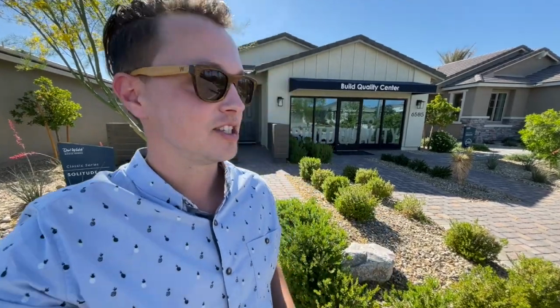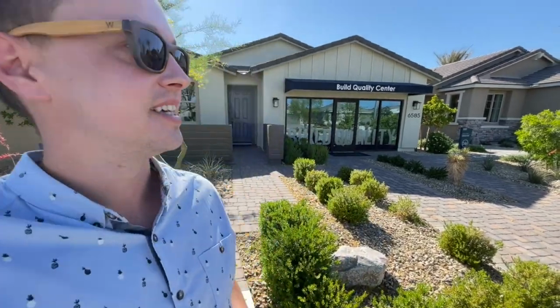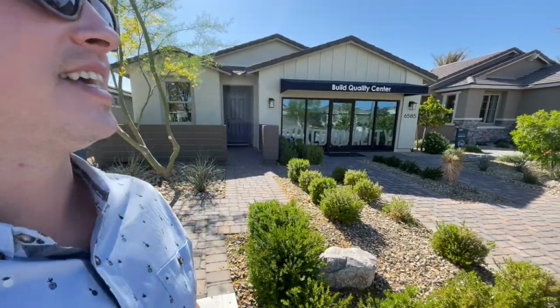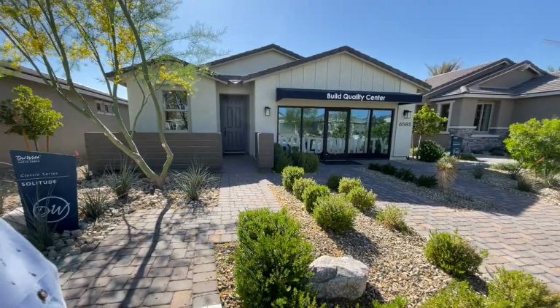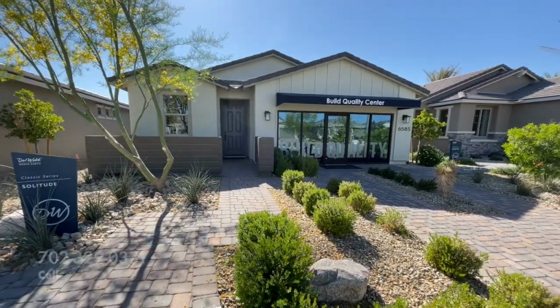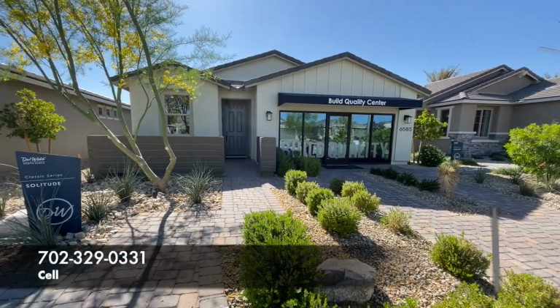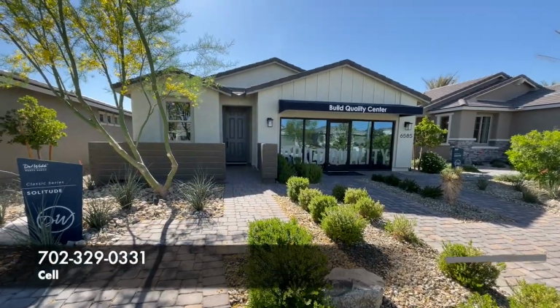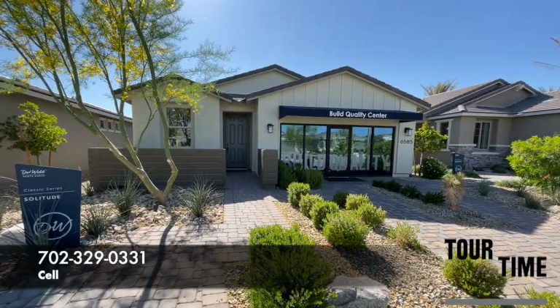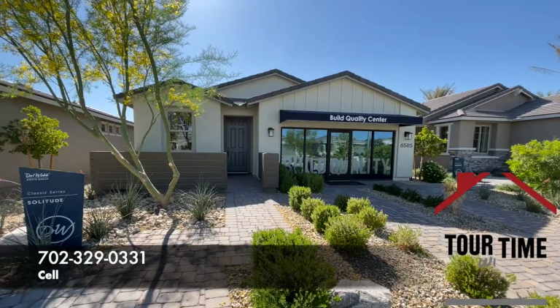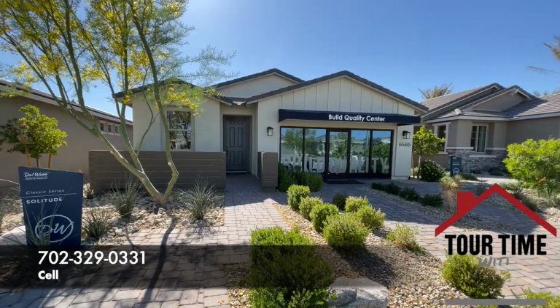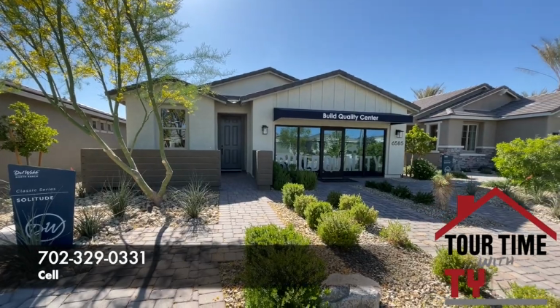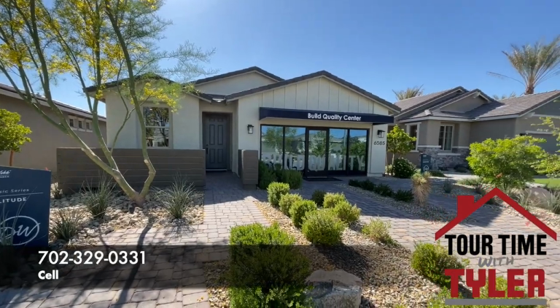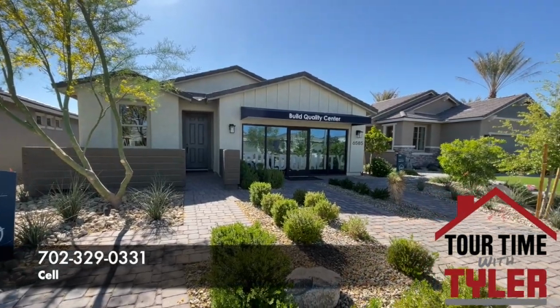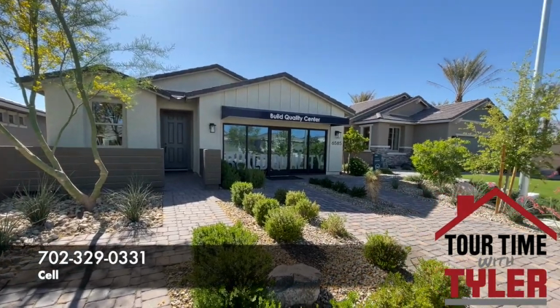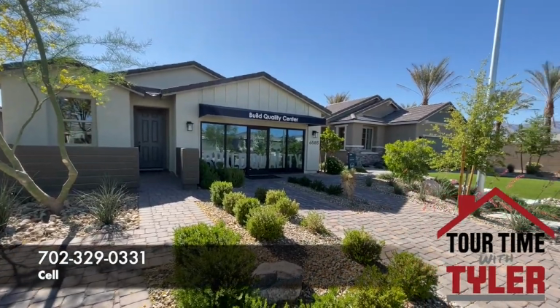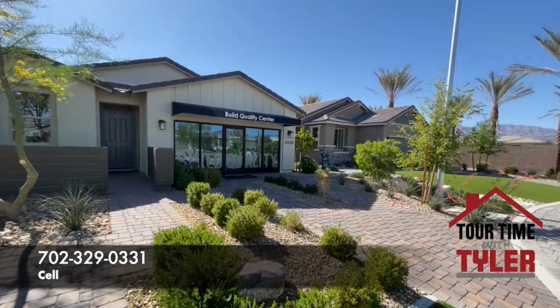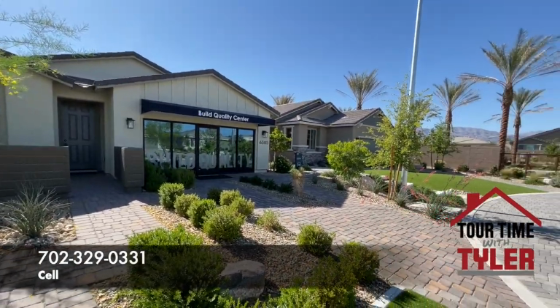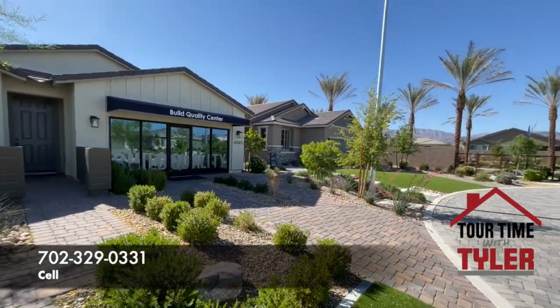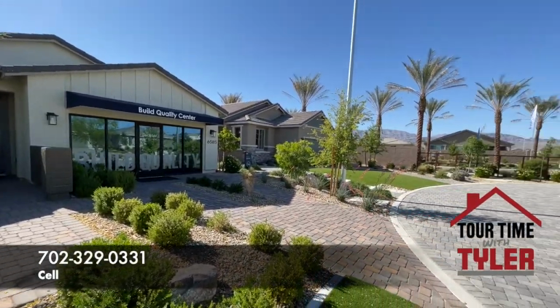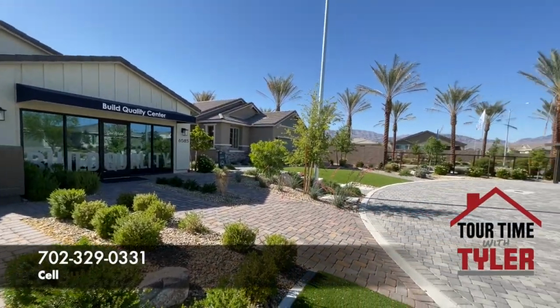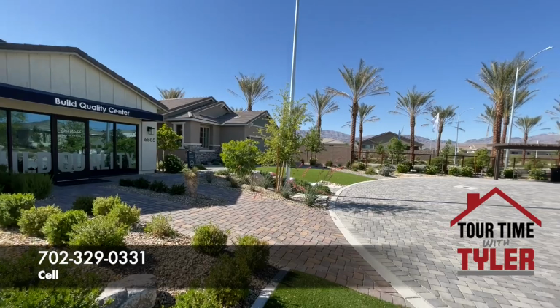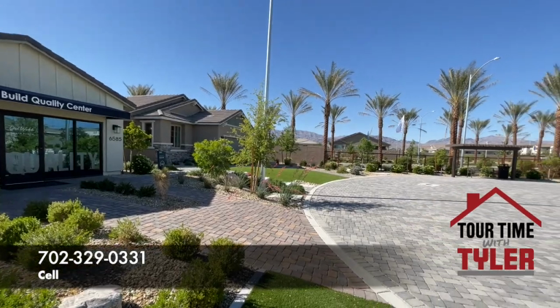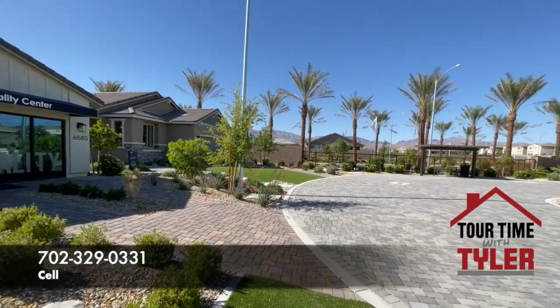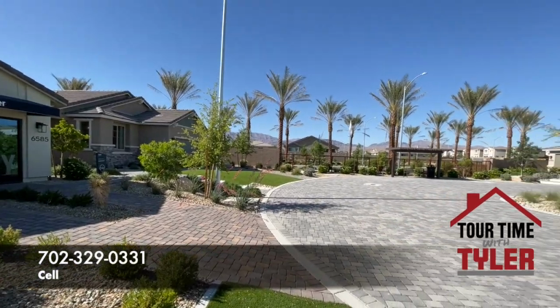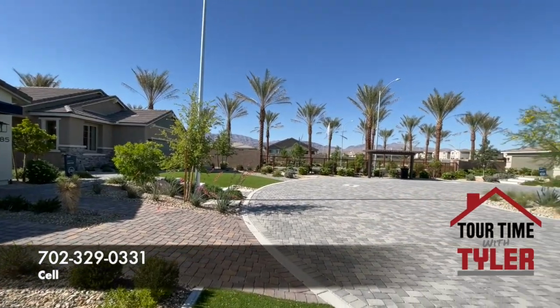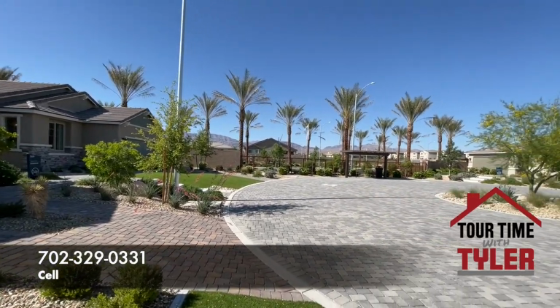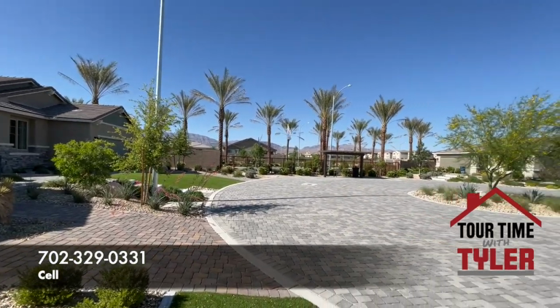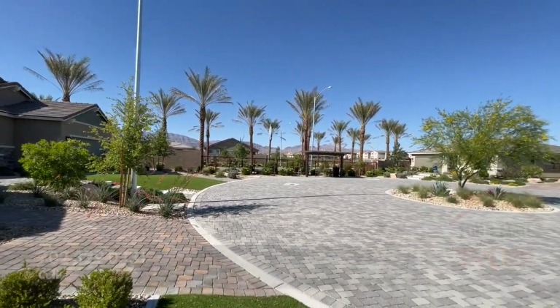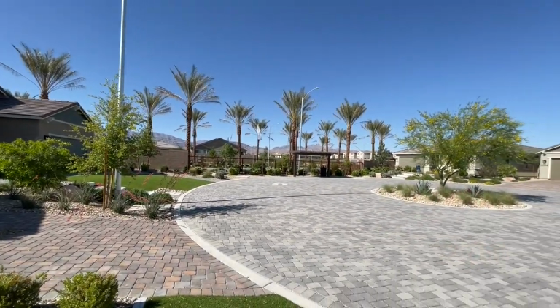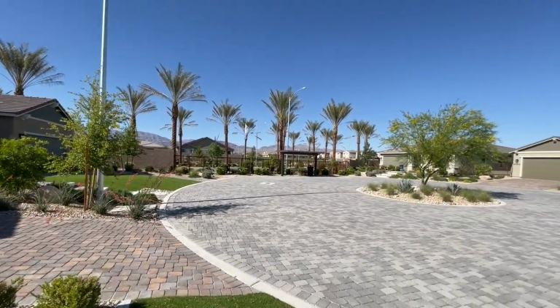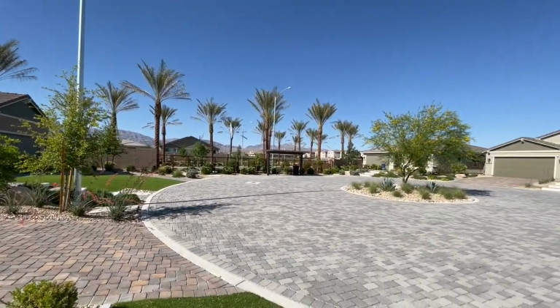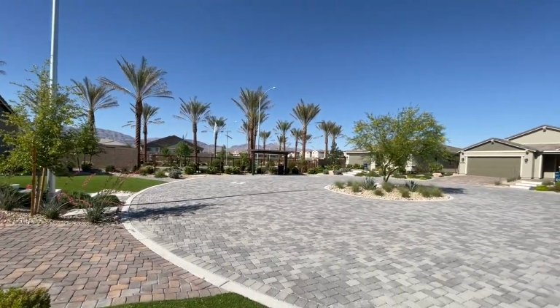We are over here in the Northeast. I just want to spin really quickly so you can see the mountains over here. Pretty much almost as far northeast as you can go right now. They just keep building and building and building.